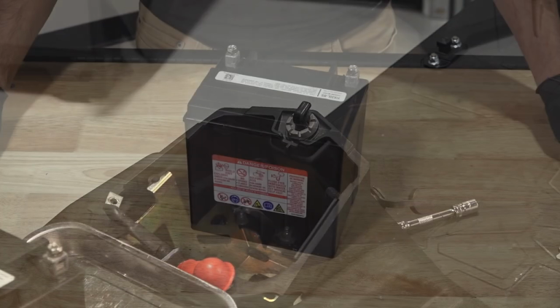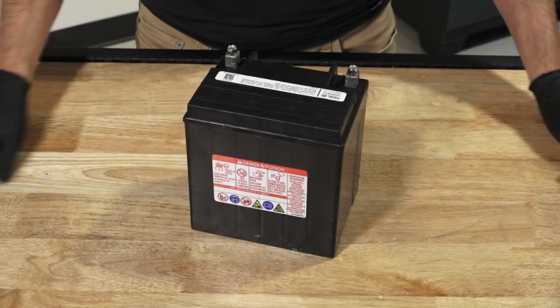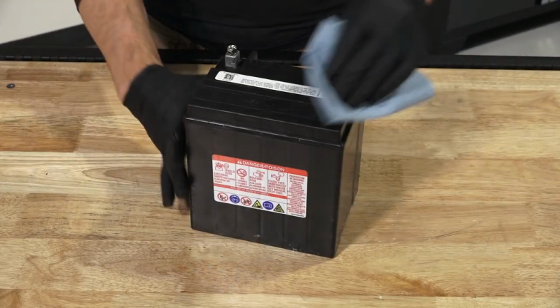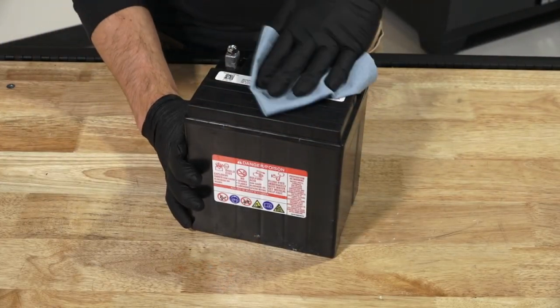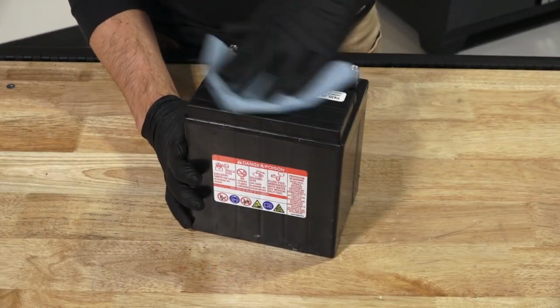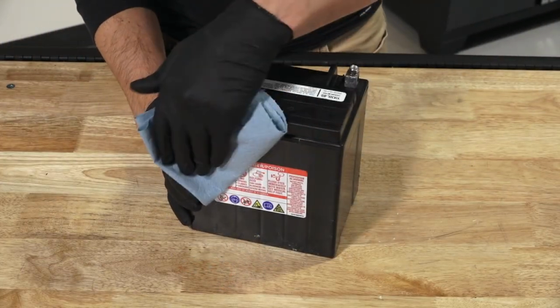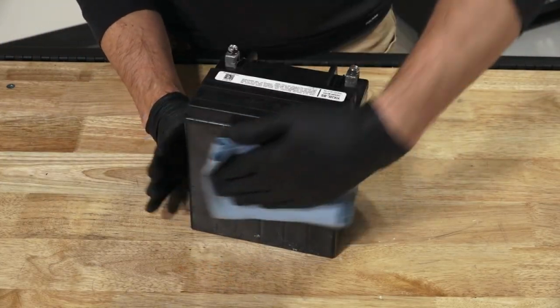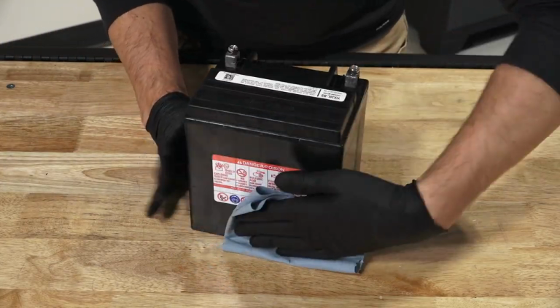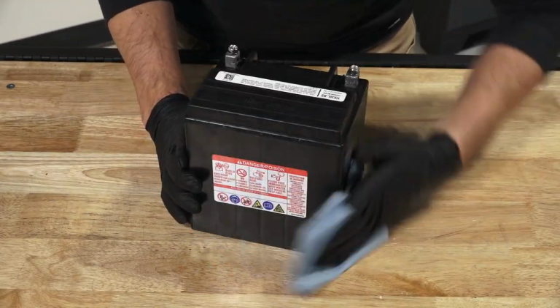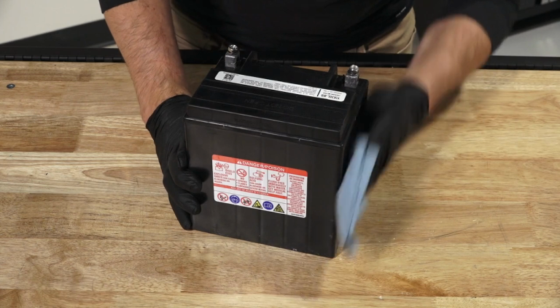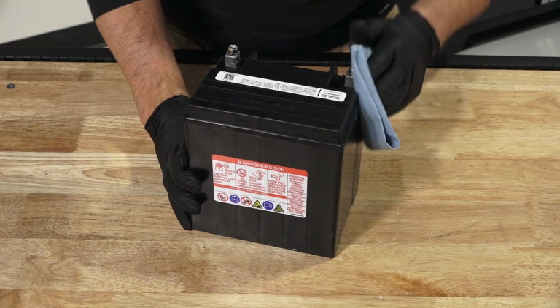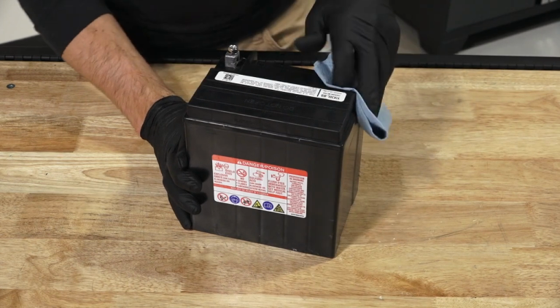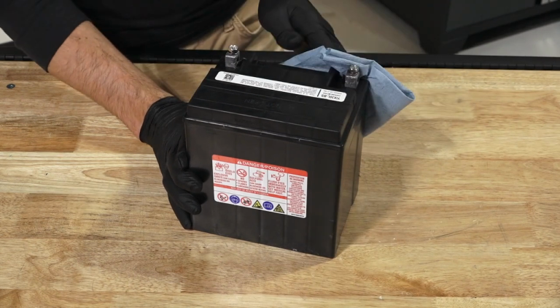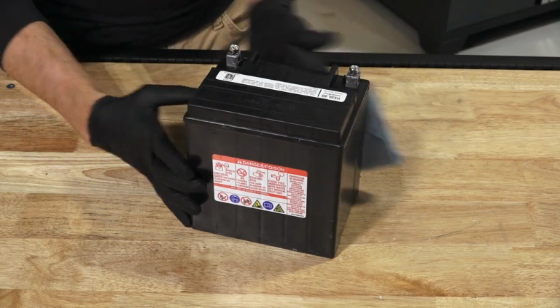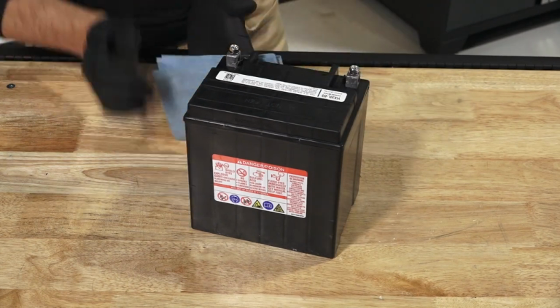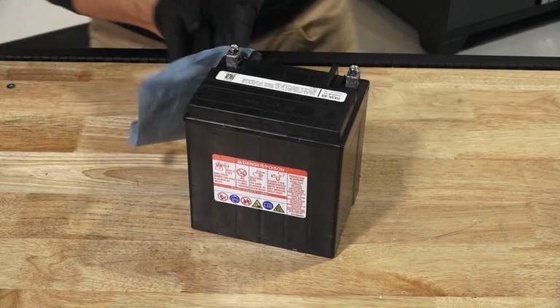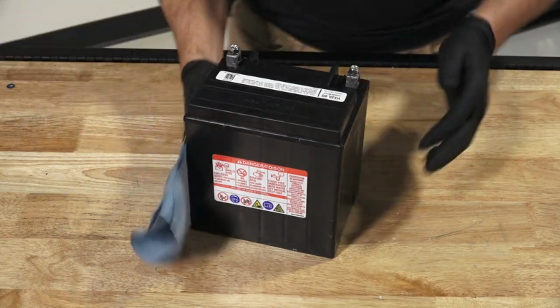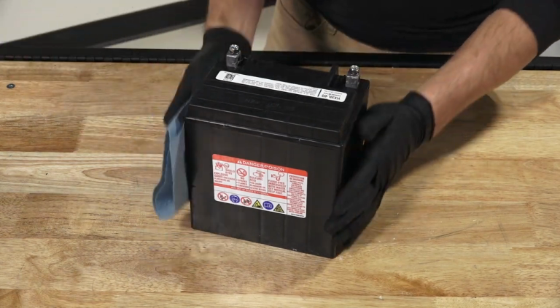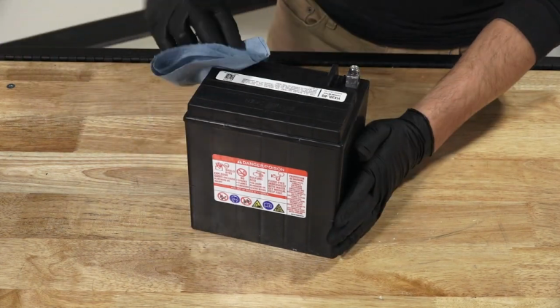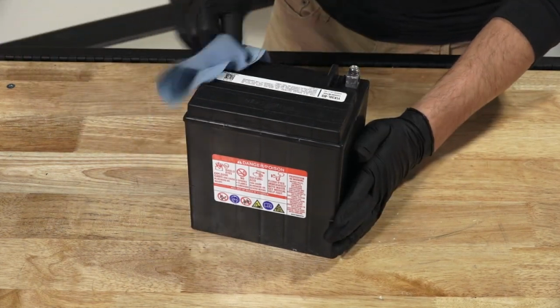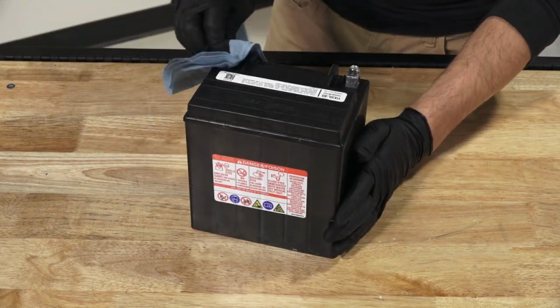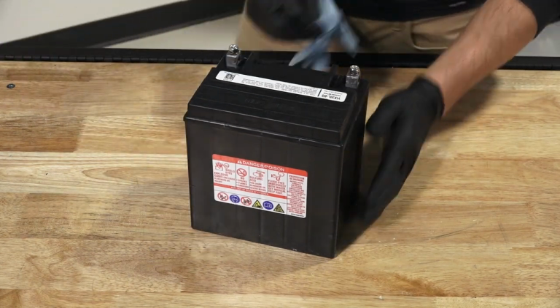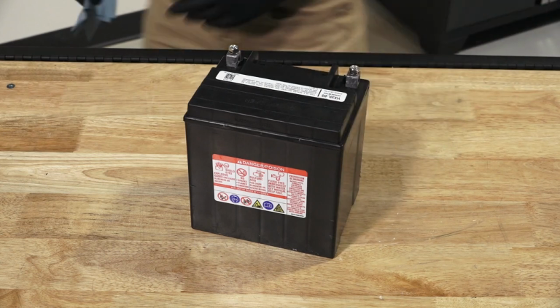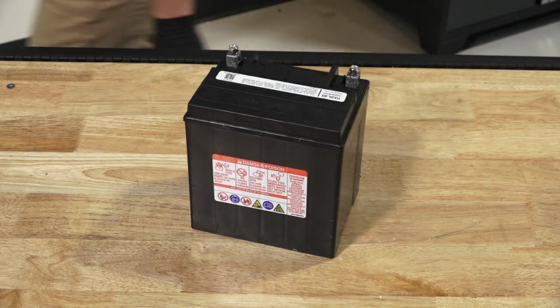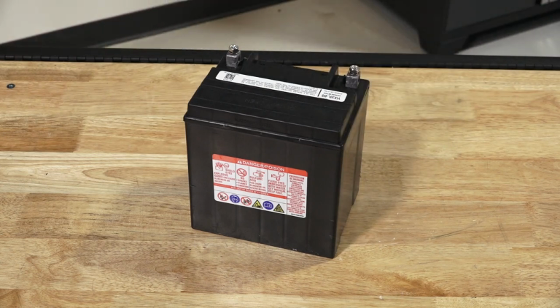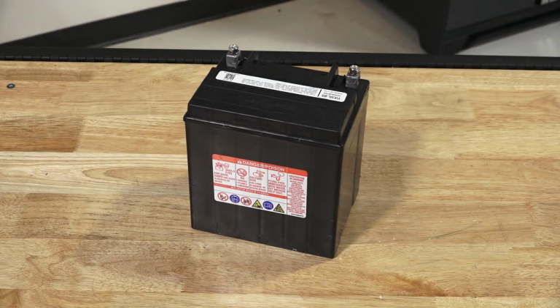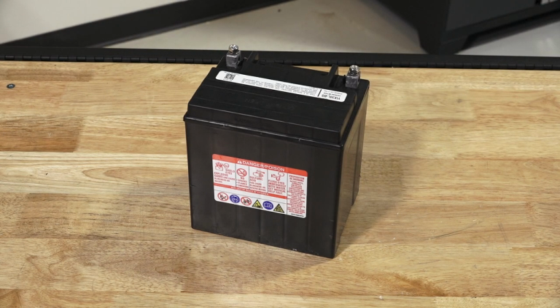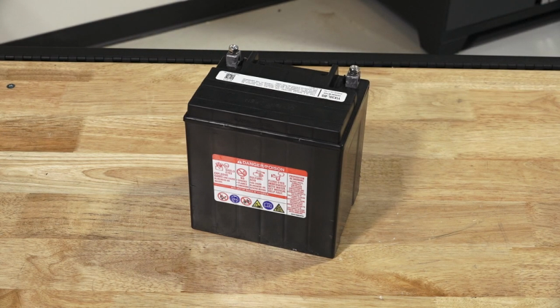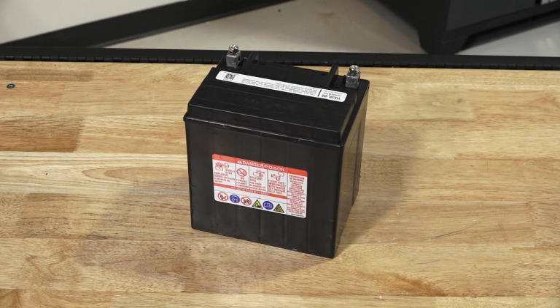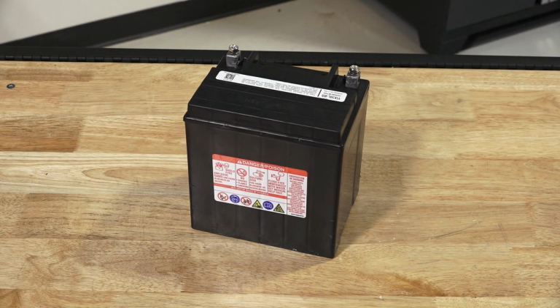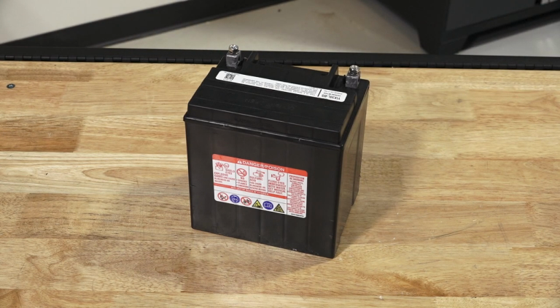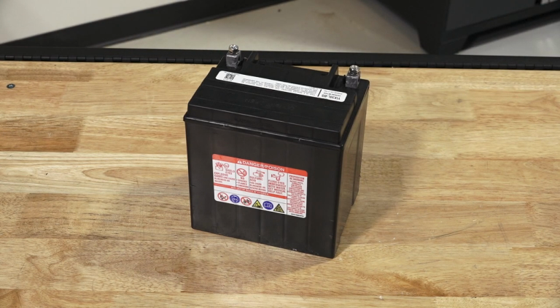If reinstalling the battery, ensure it is fully charged and free of any debris or damage. Follow the instructions in the battery charging section of your owner's manual before installing the battery.